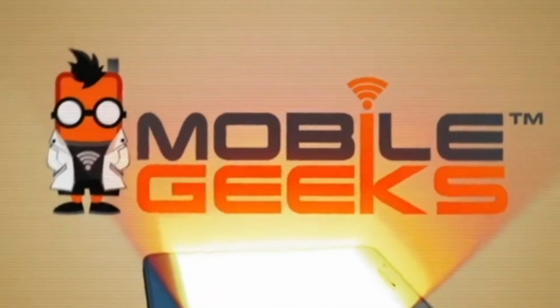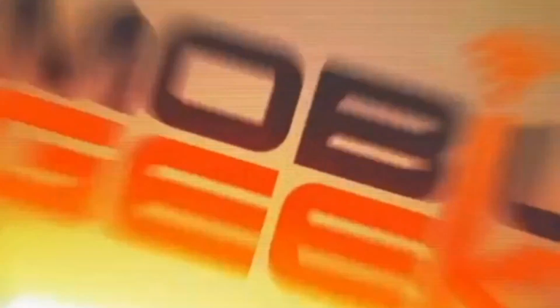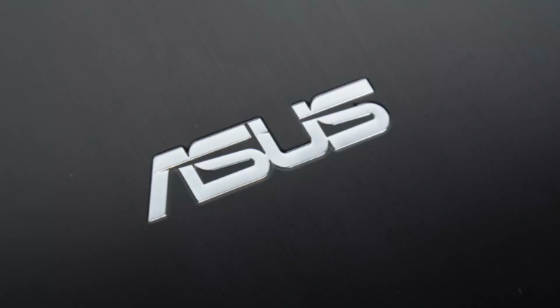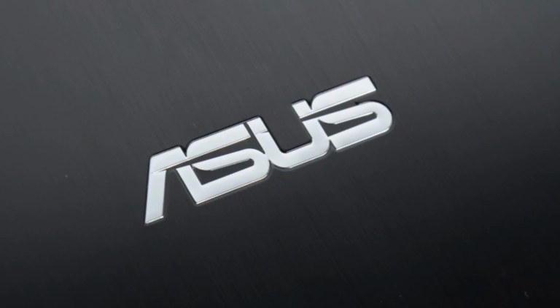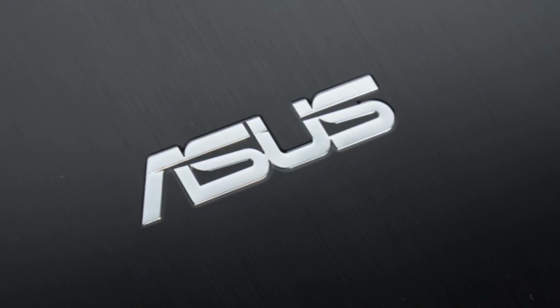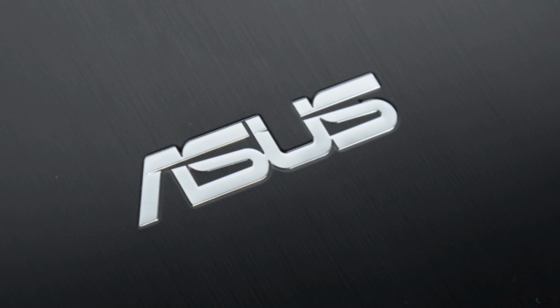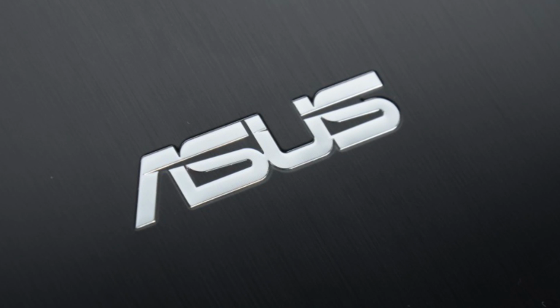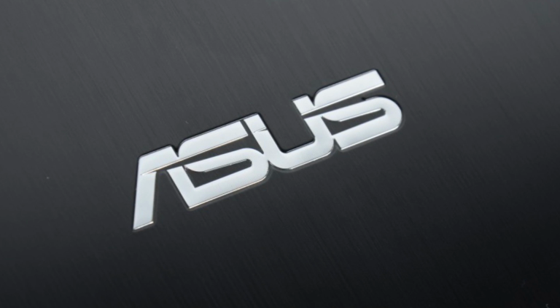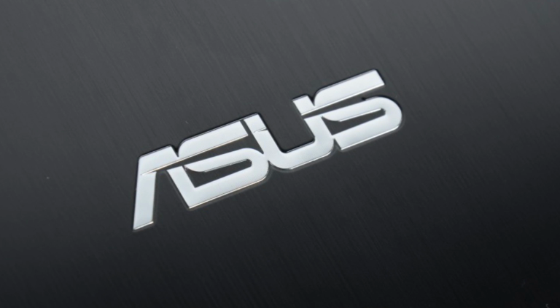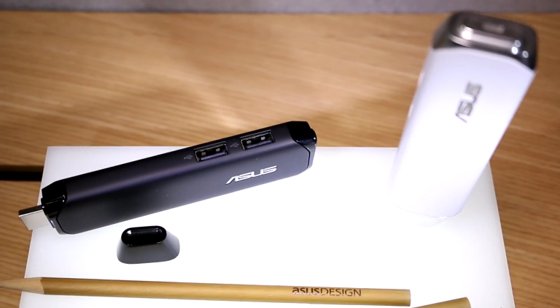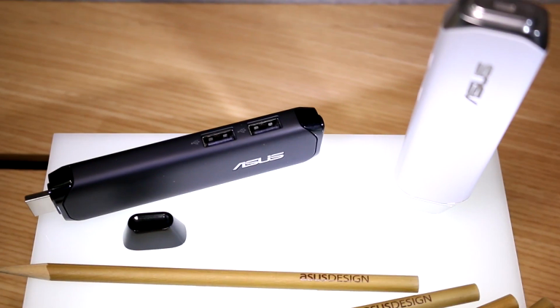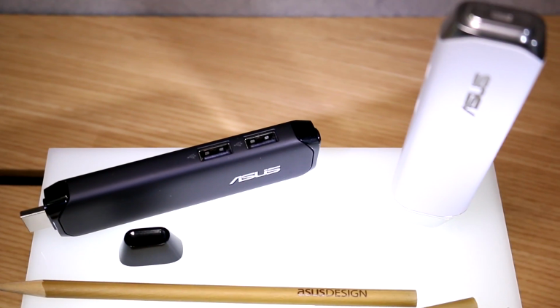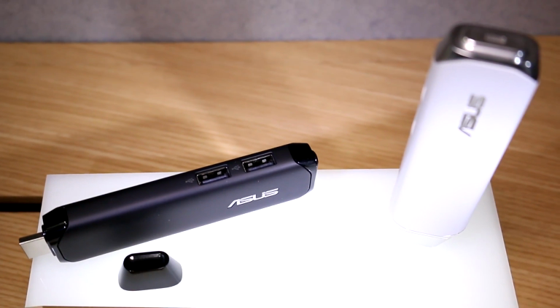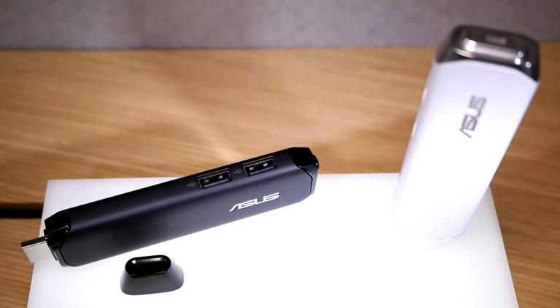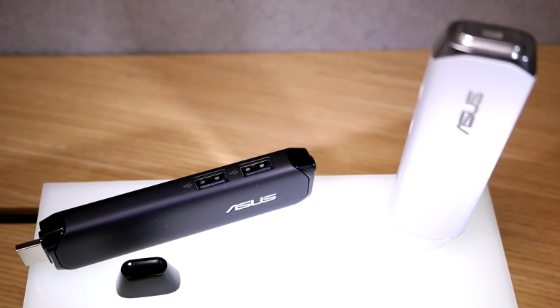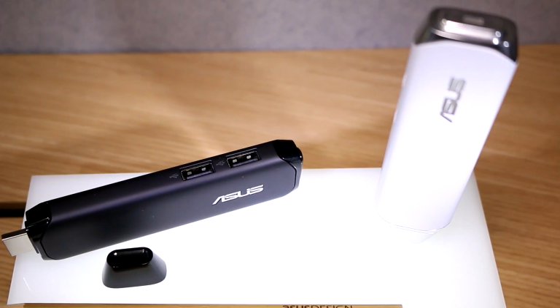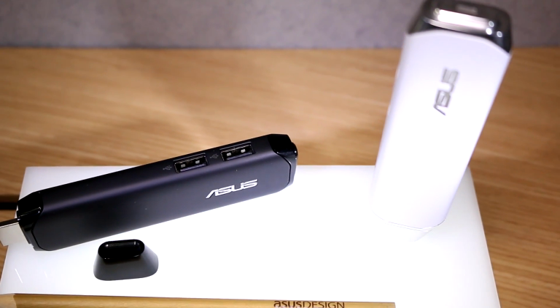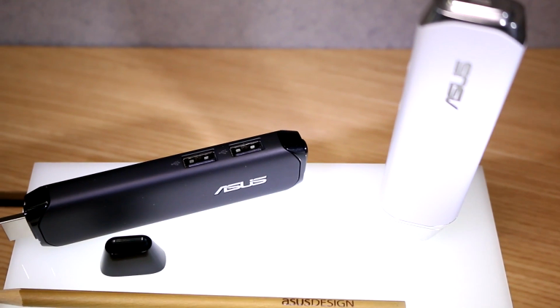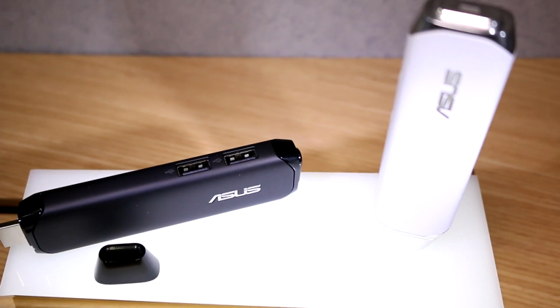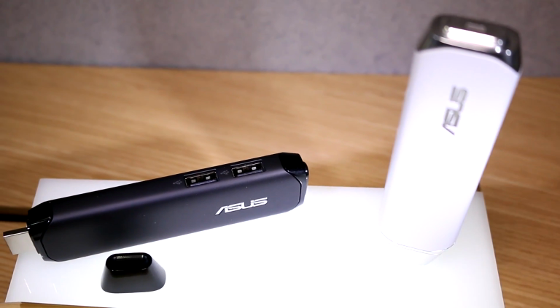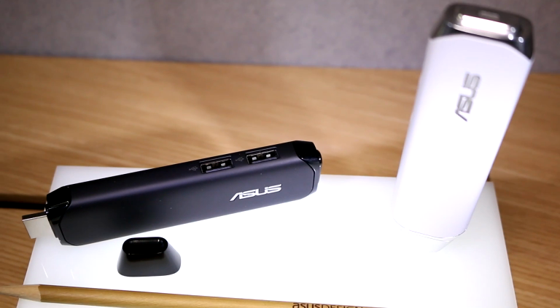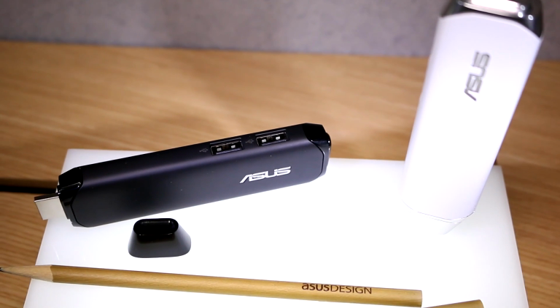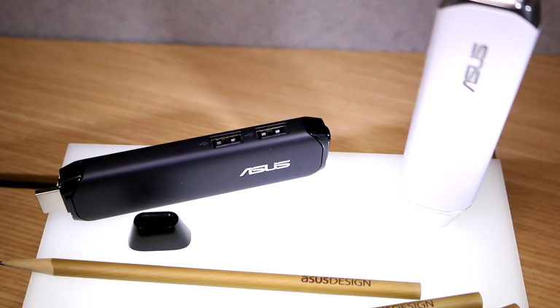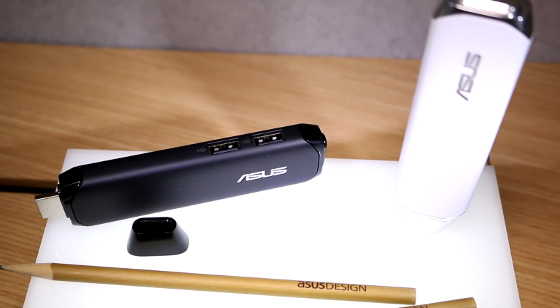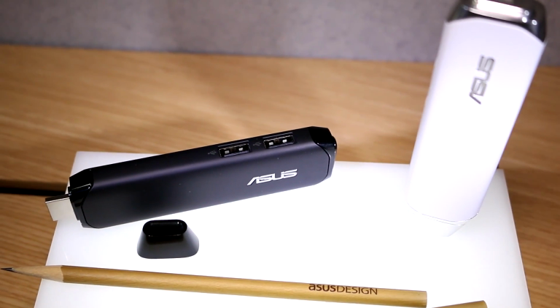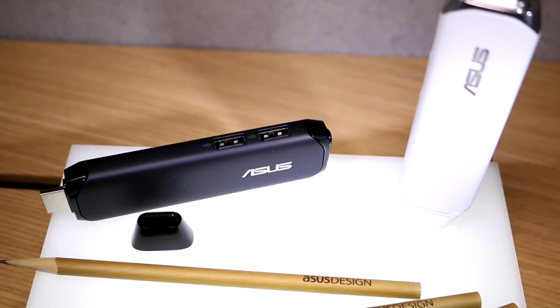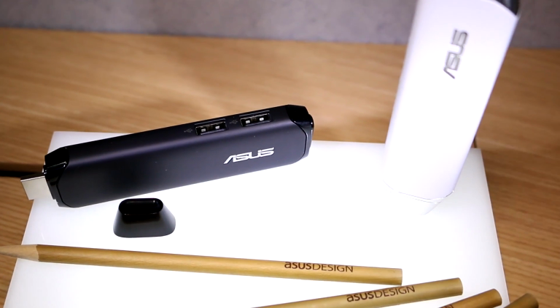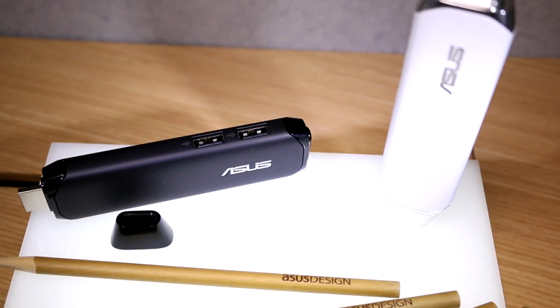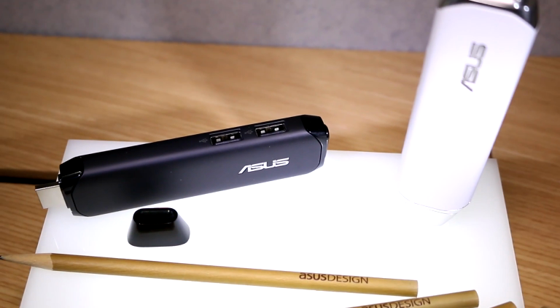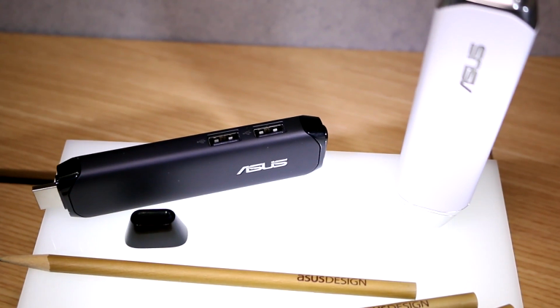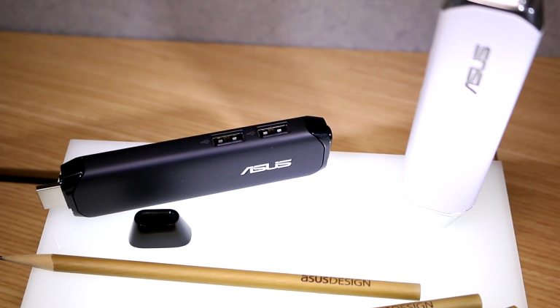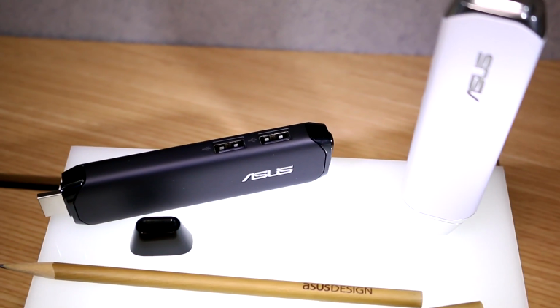This Mobile Geeks video is powered by ASUS. I'm Roland with Mobile Geeks right here at the ASUS booth at Computex 2015. What we have right here is a special little something — this is the ASUS PenStick.